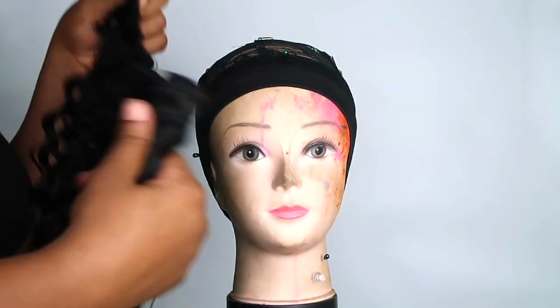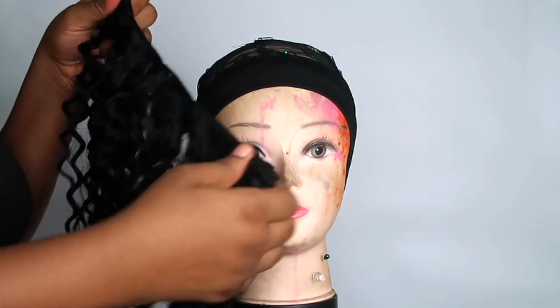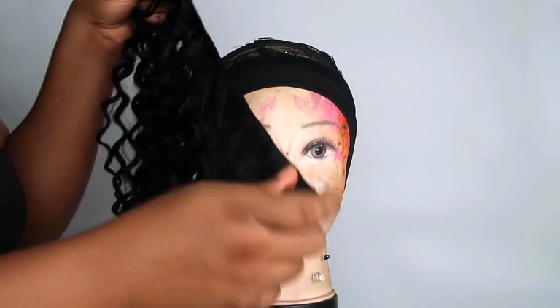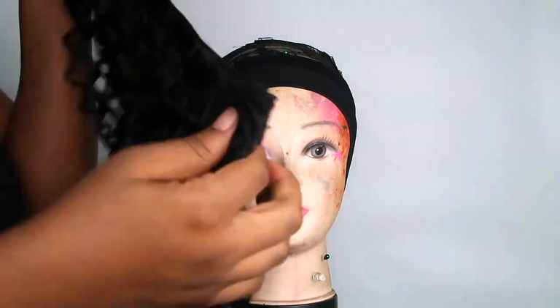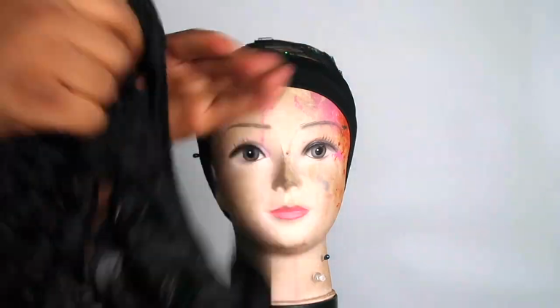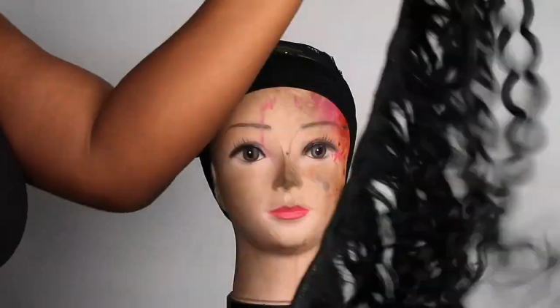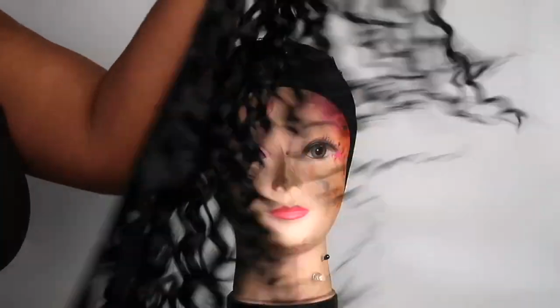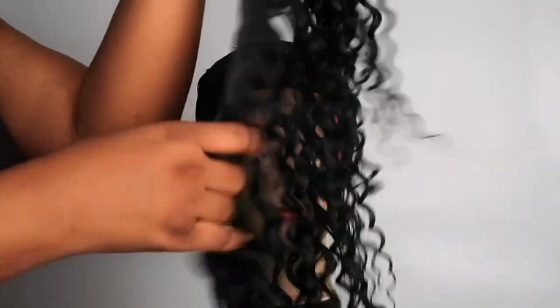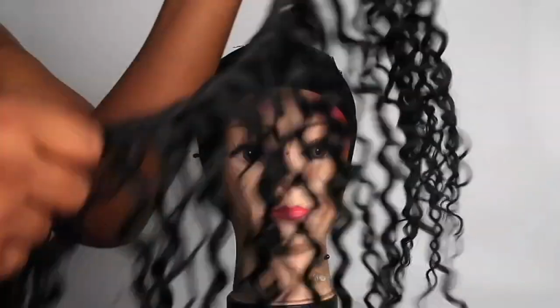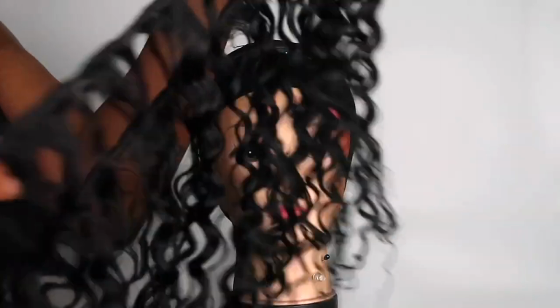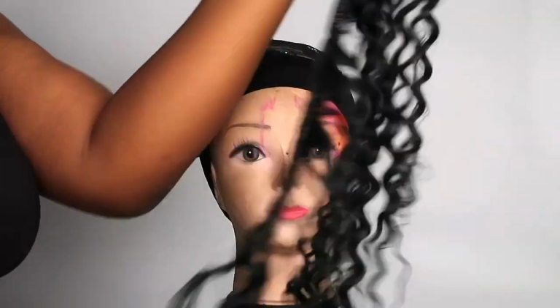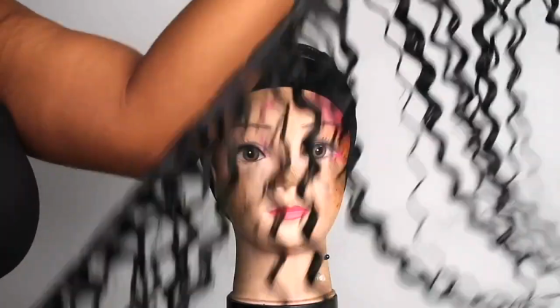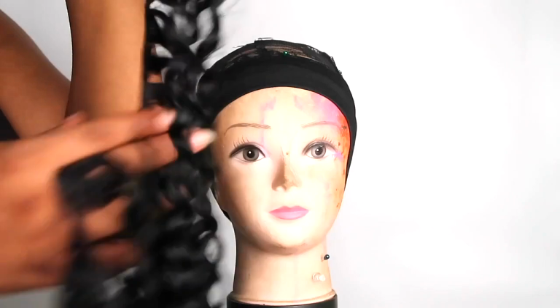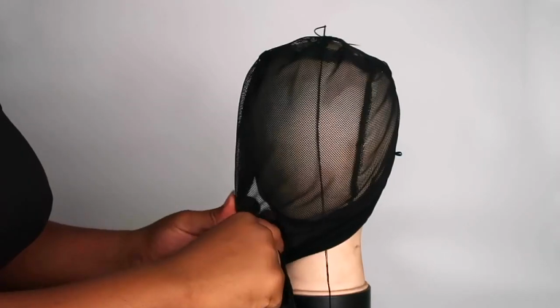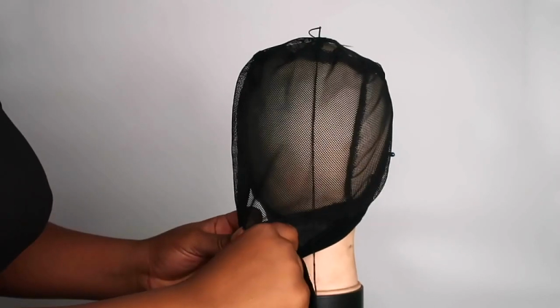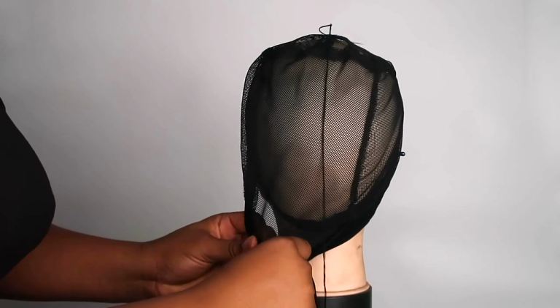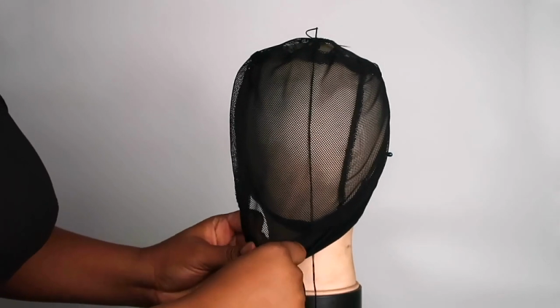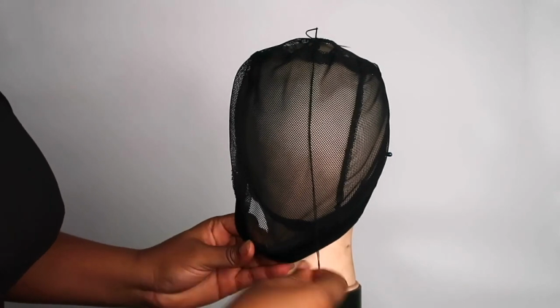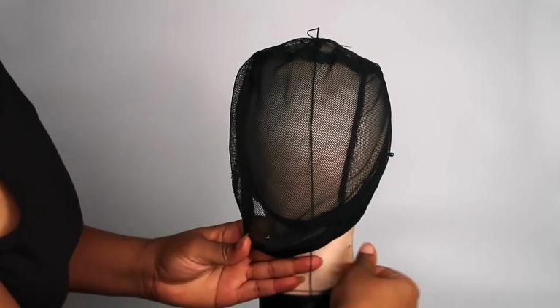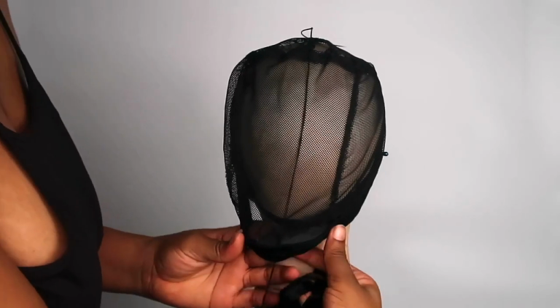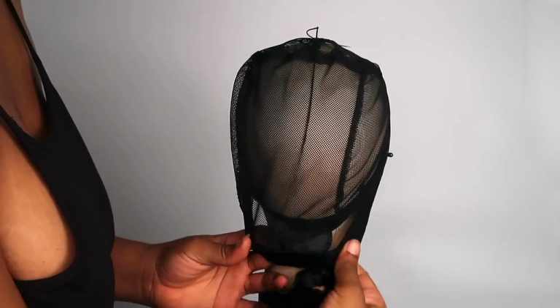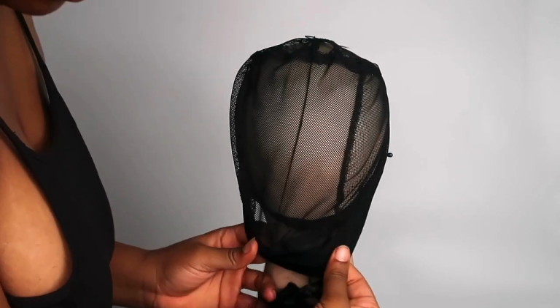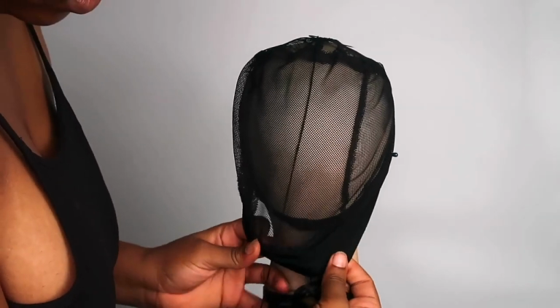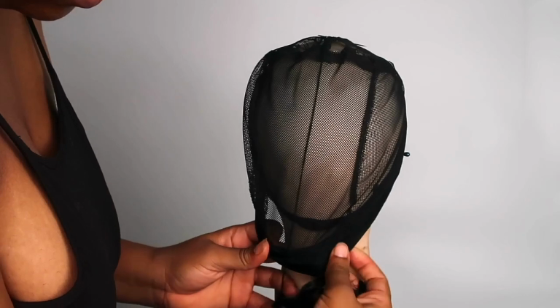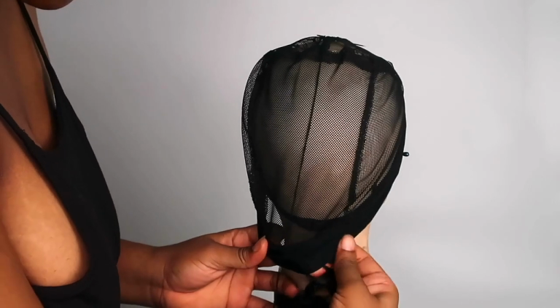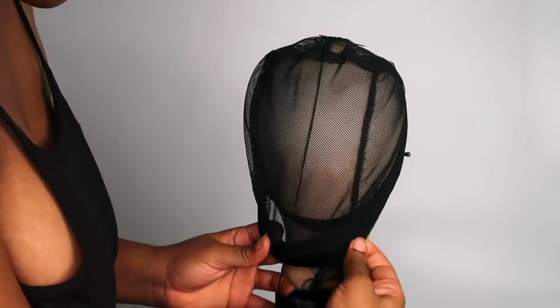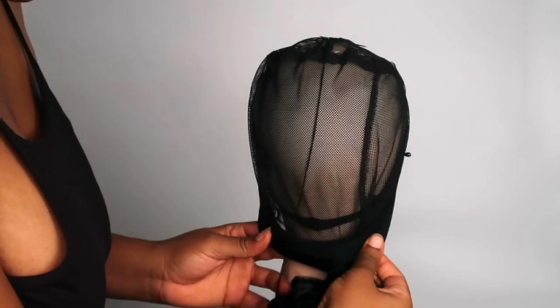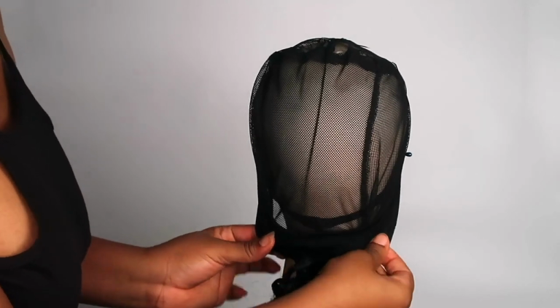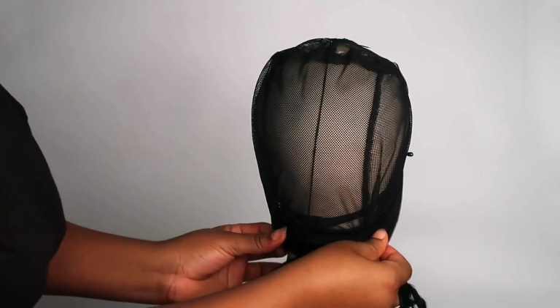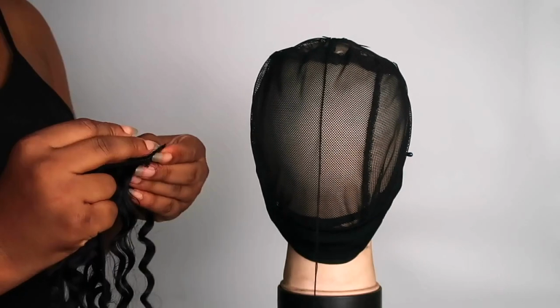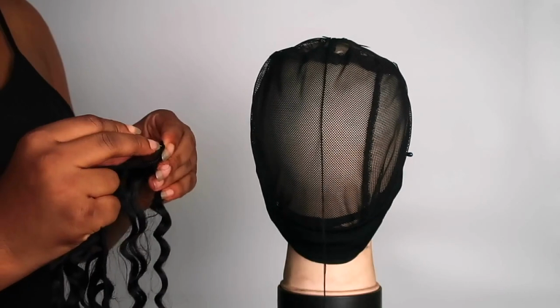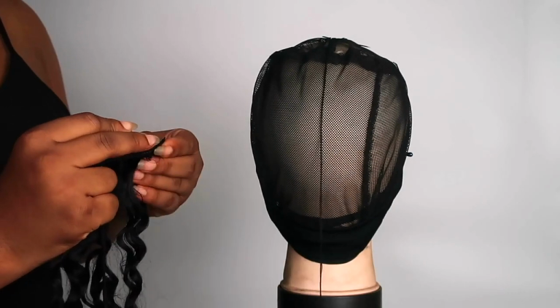This is the first bundle I'm going to be using. I'm just going to unwrap it completely — it comes folded, so you want to make sure you unwrap everything so you have one clean line of weave to work with. Now I'm just getting a sense of where I want my headband to be.